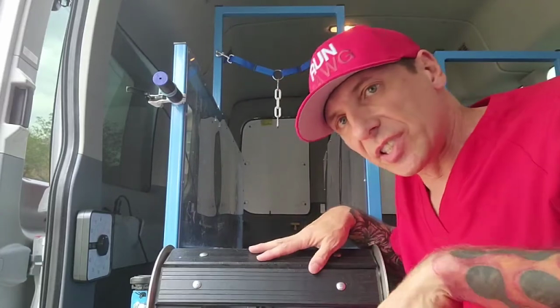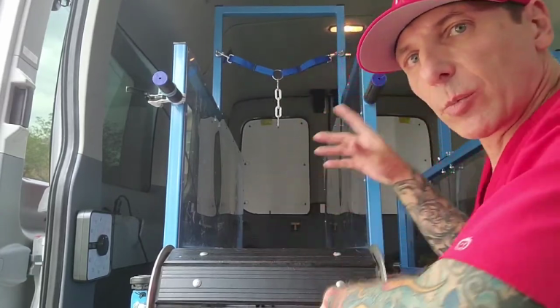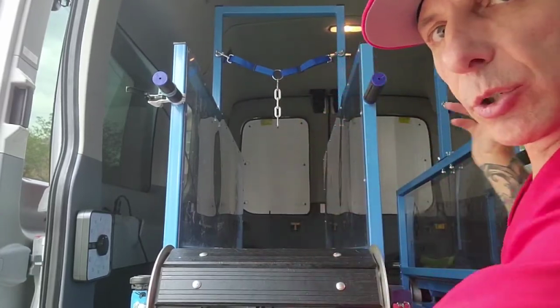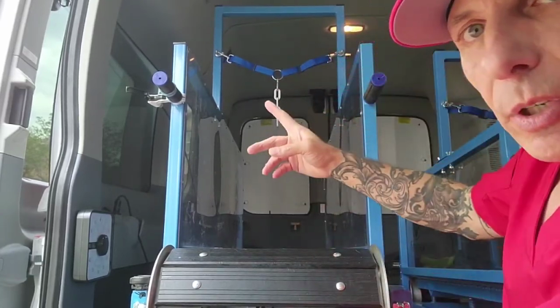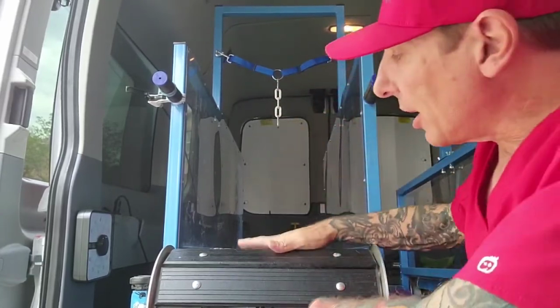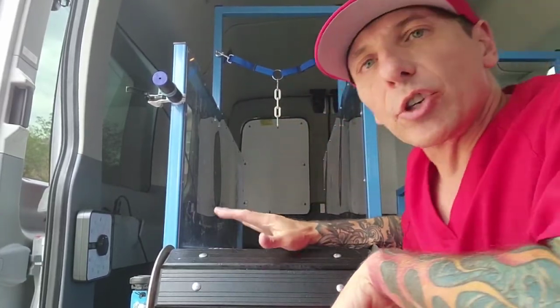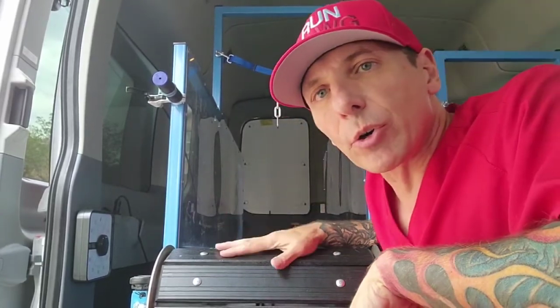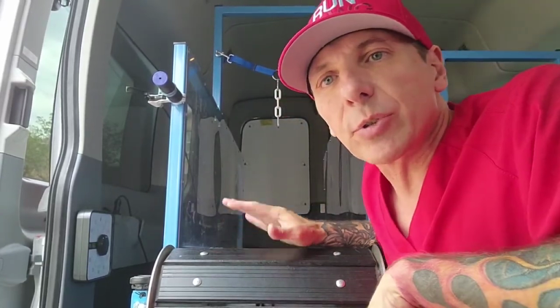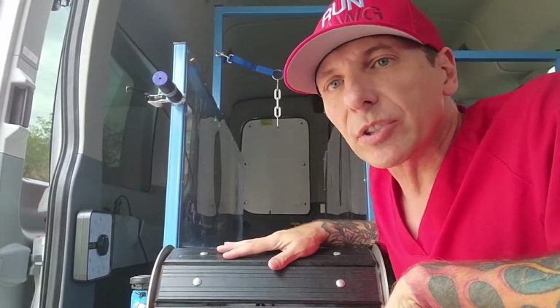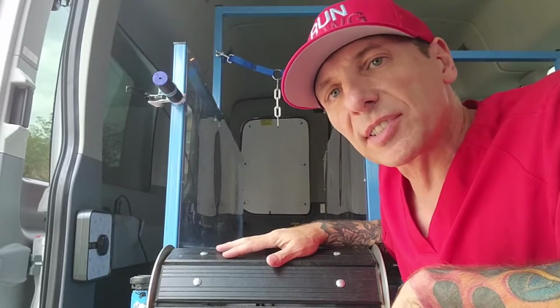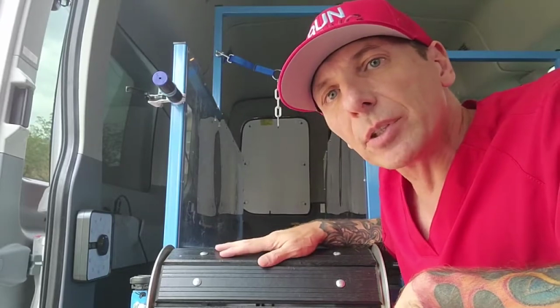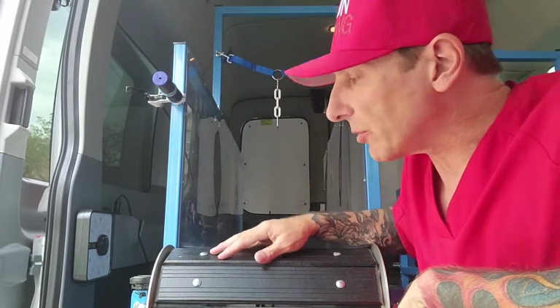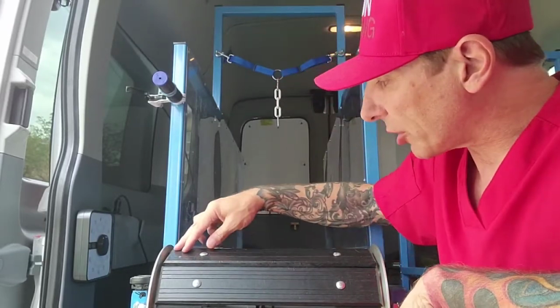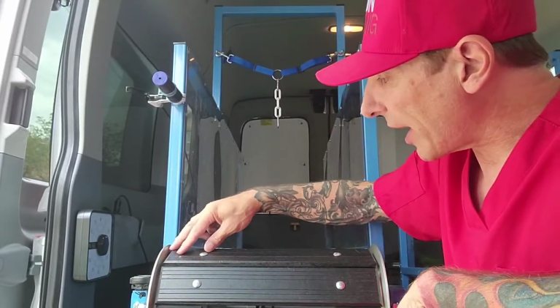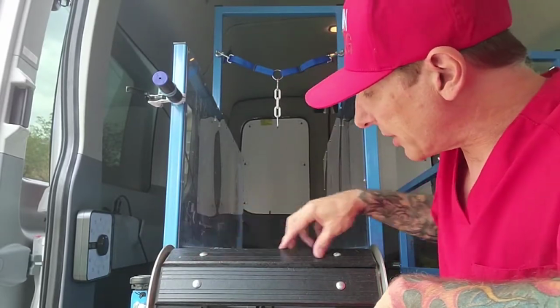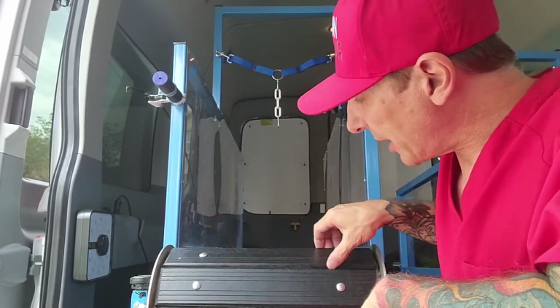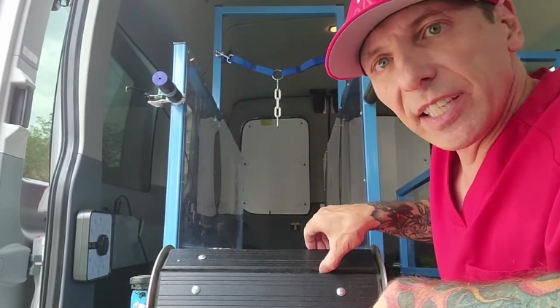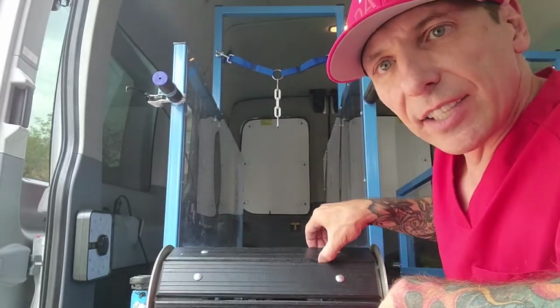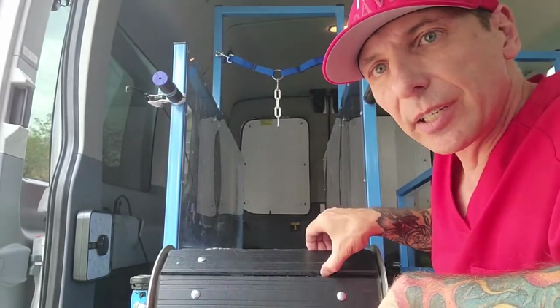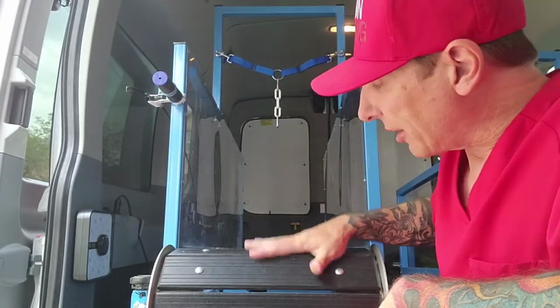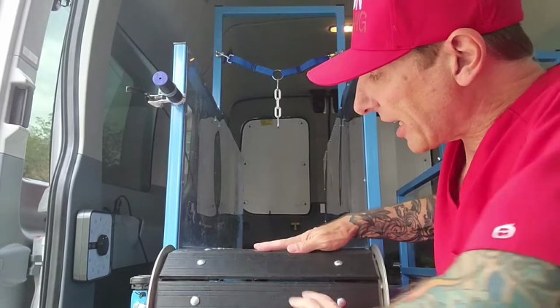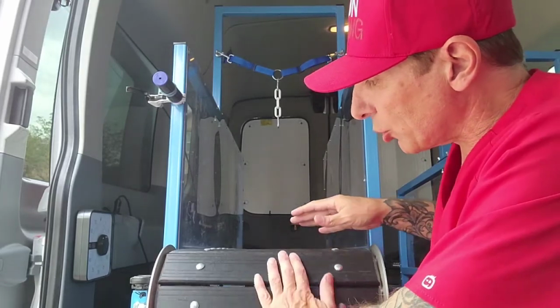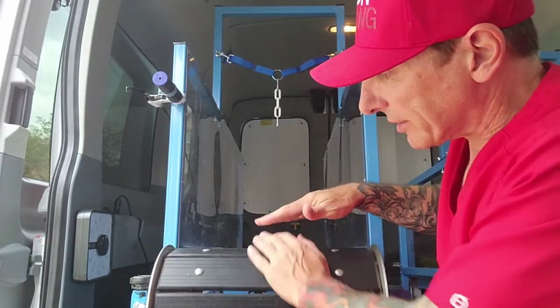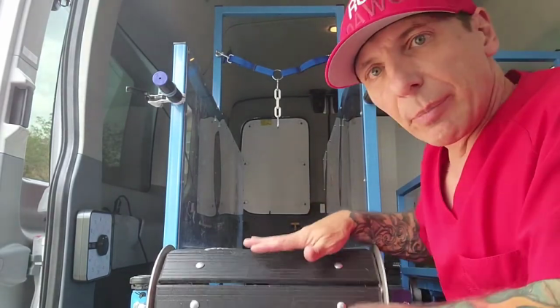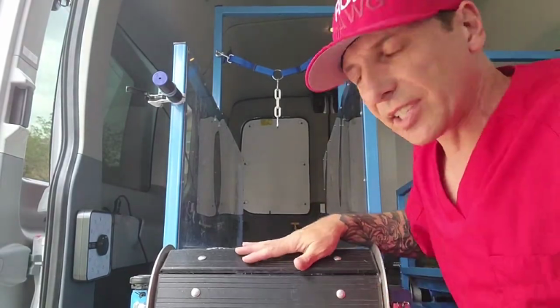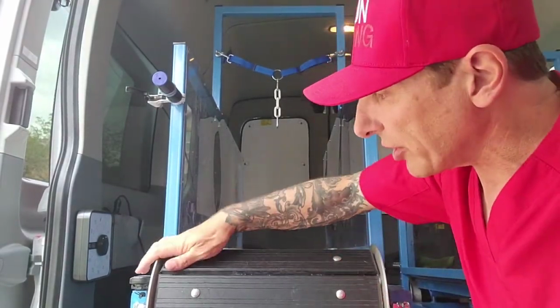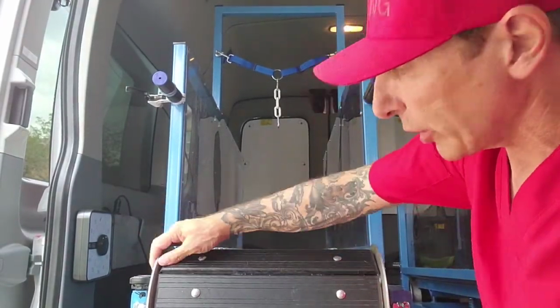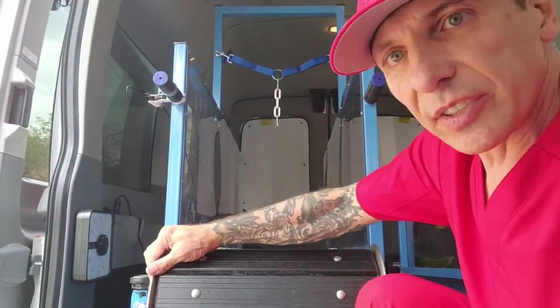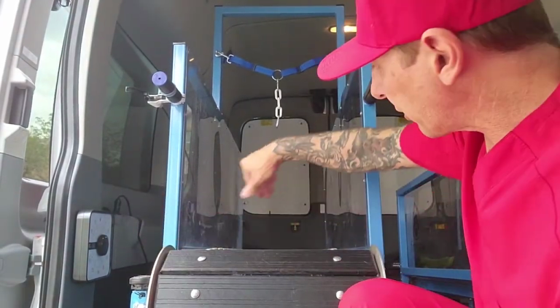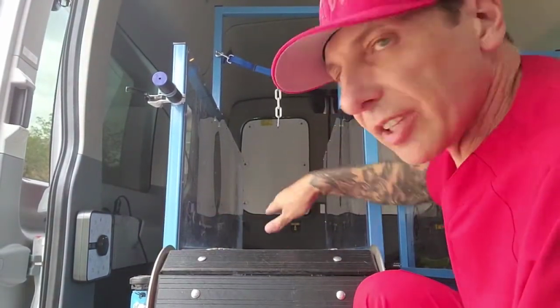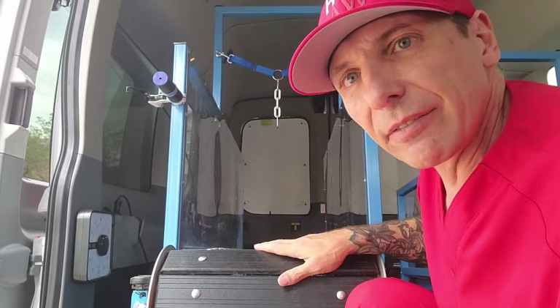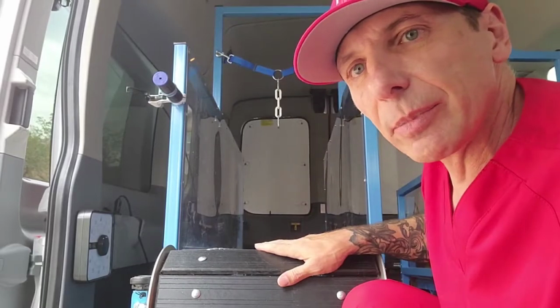You can see in the van we have two treadmills. These are non-motorized treadmills. They're called slat mills. The reason that they're called that is because they are made up of these slats right here that are connected to a belt. The belt itself runs on wheels that are on the front and the back of the treadmill.